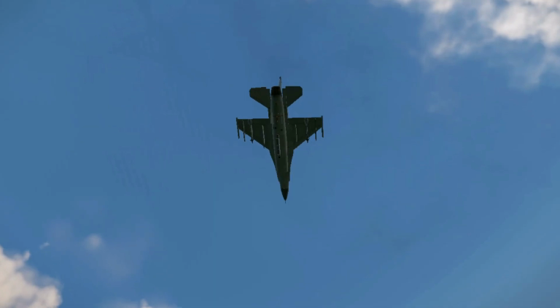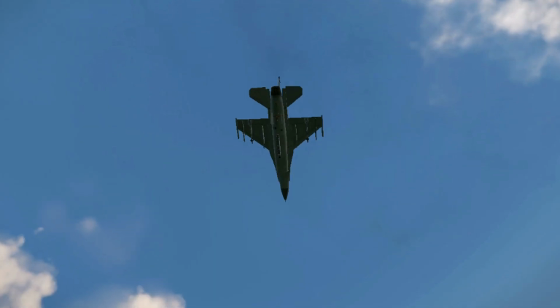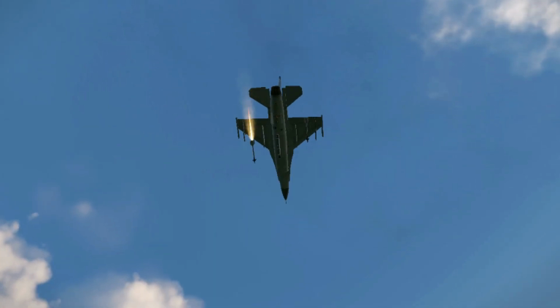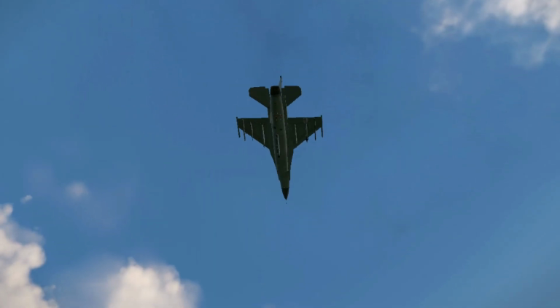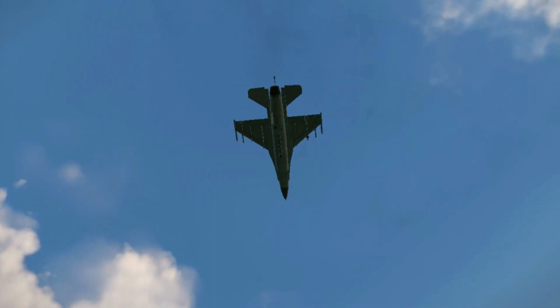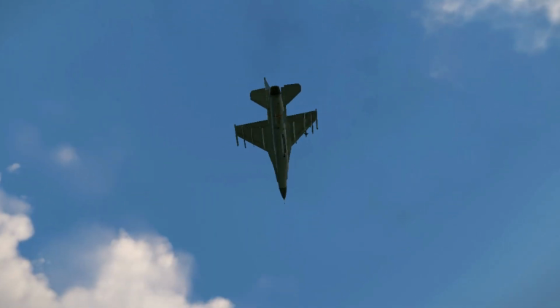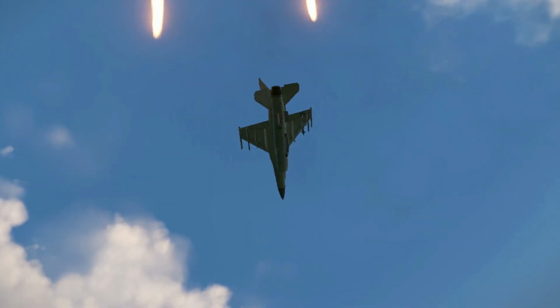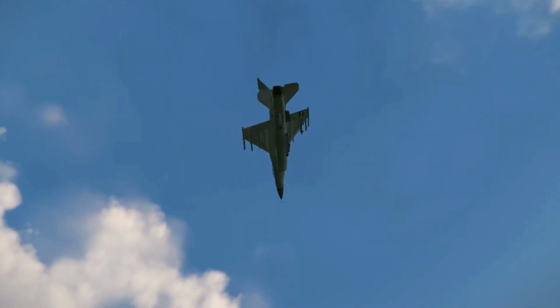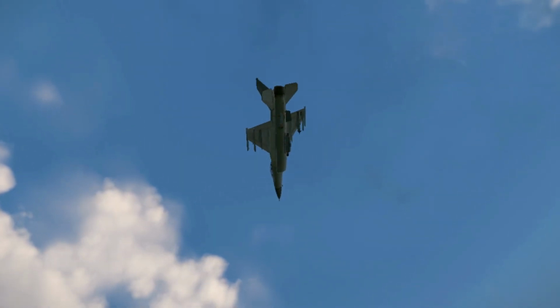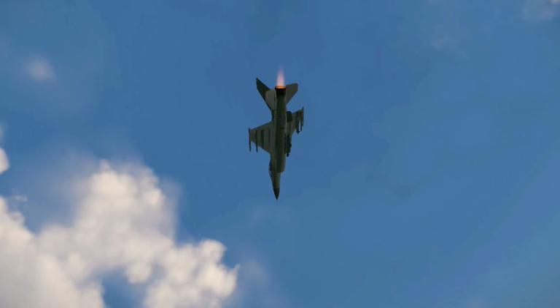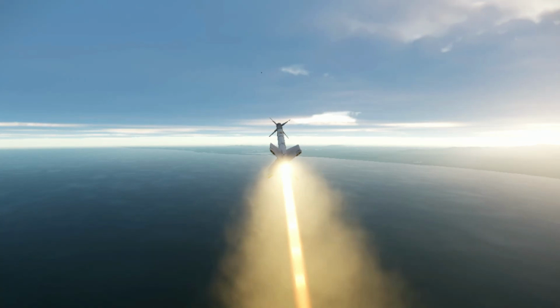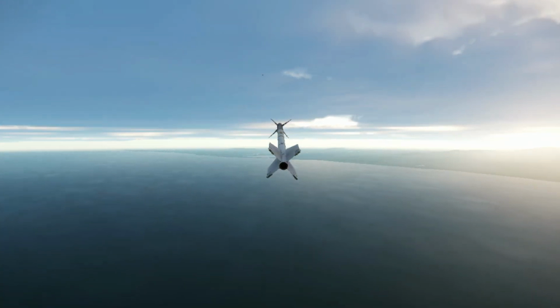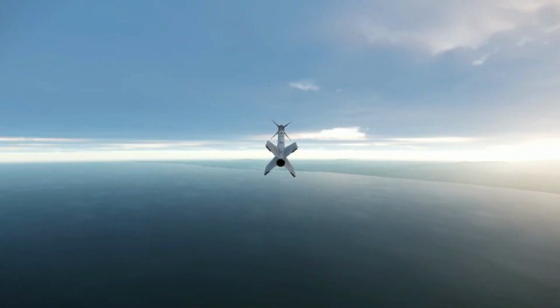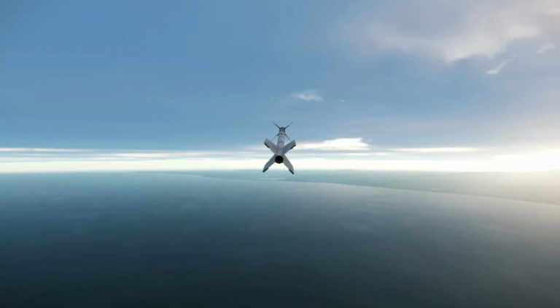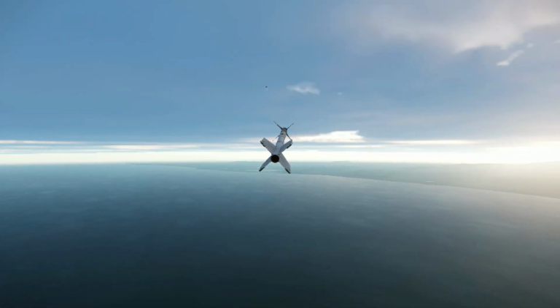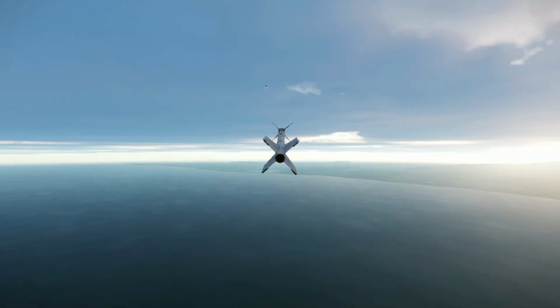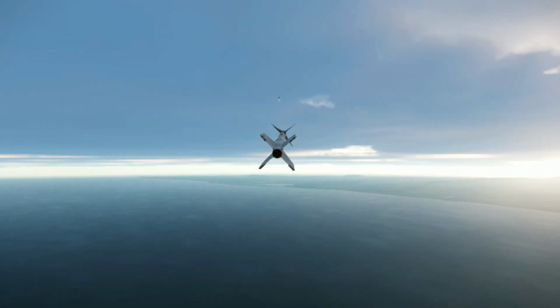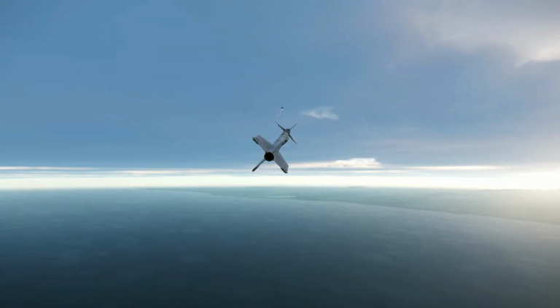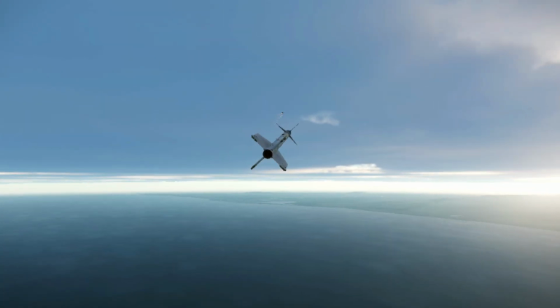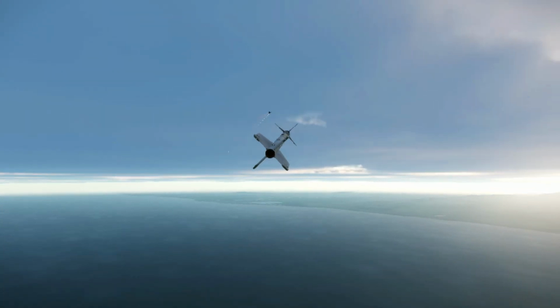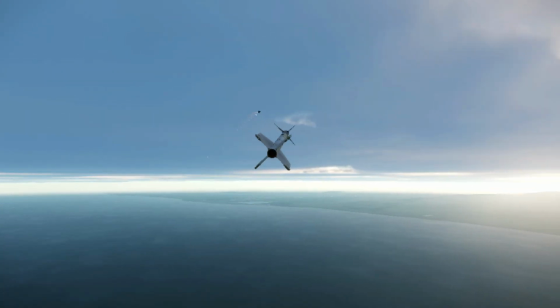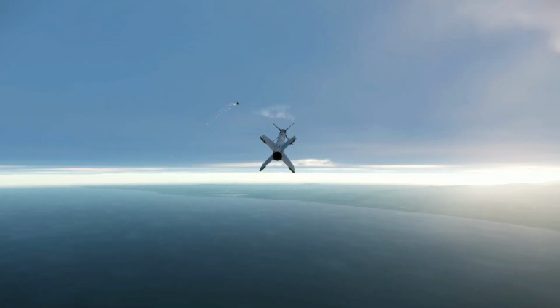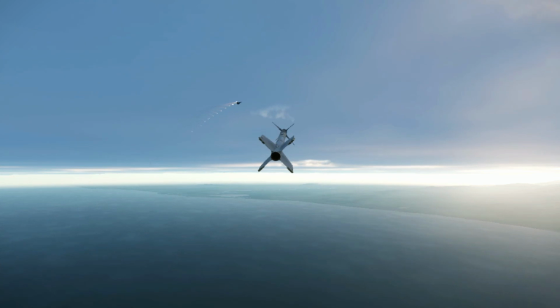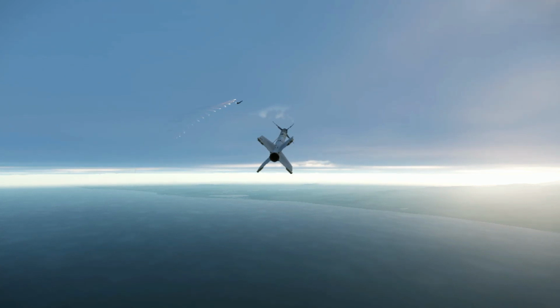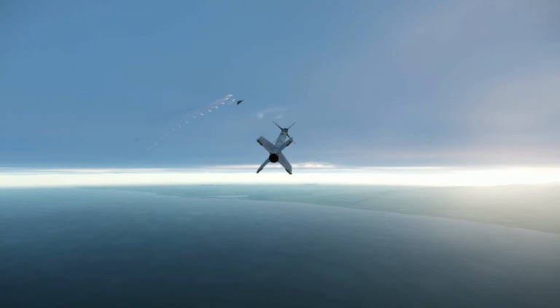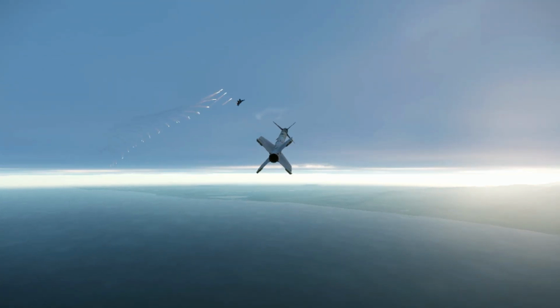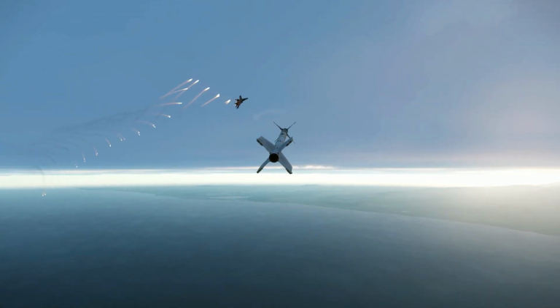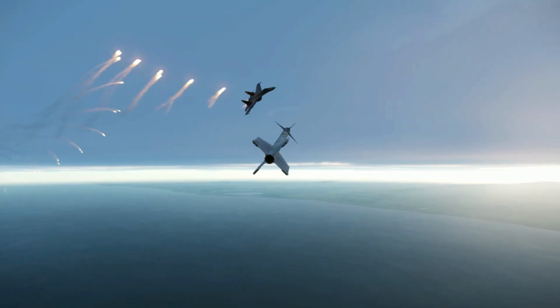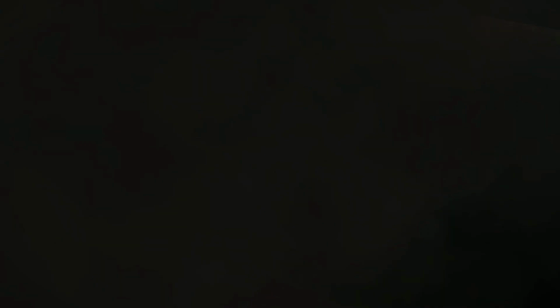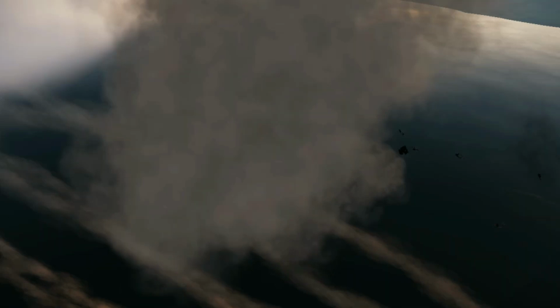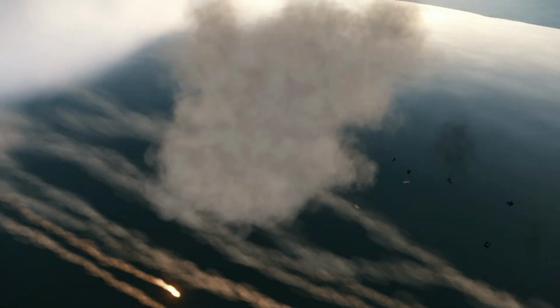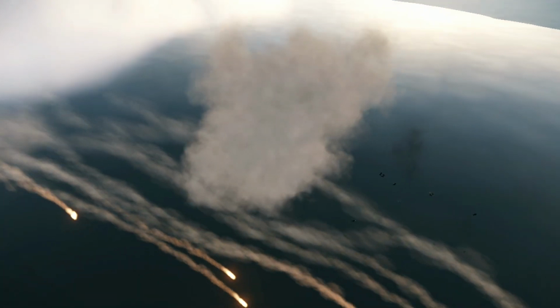The AIM-9 Sidewinder is a short-range air-to-air missile. Entering service with the United States Navy in 1956 and the Air Force in 1964, the AIM-9 is one of the oldest, cheapest, and most successful air-to-air missiles.